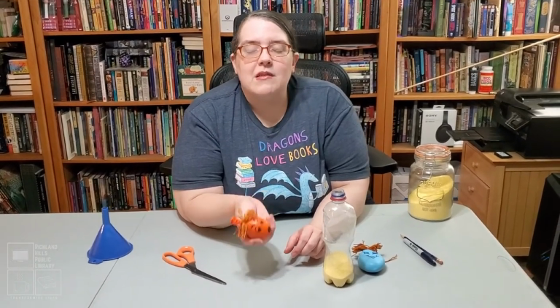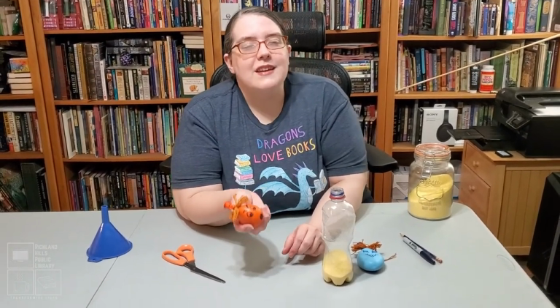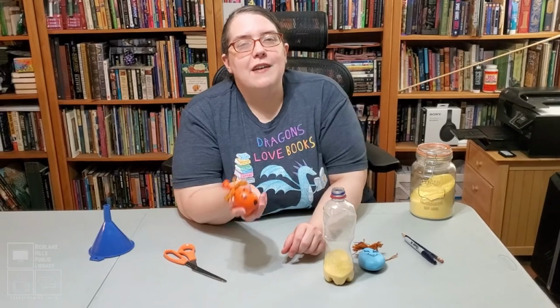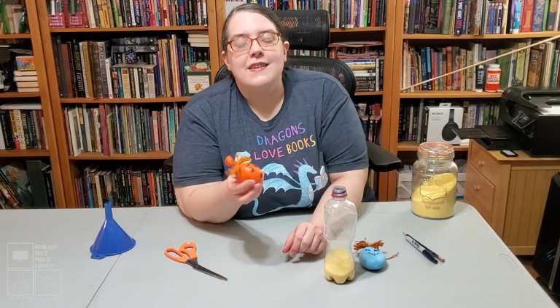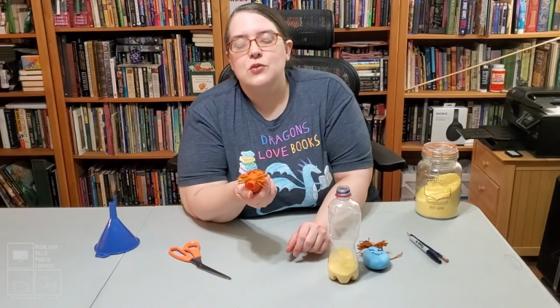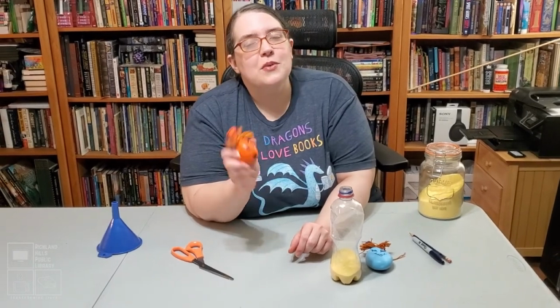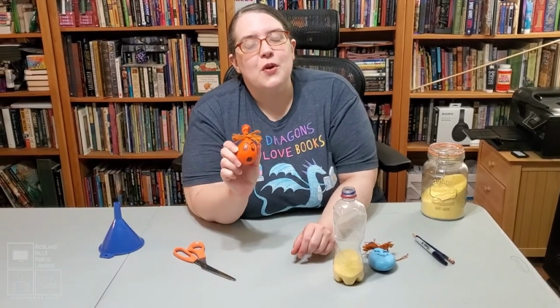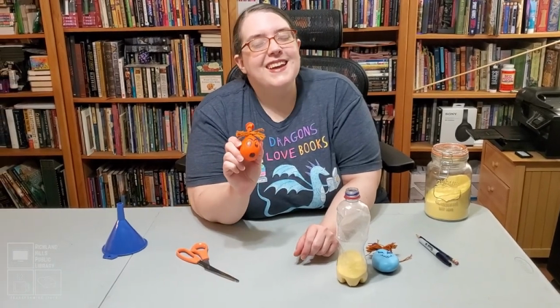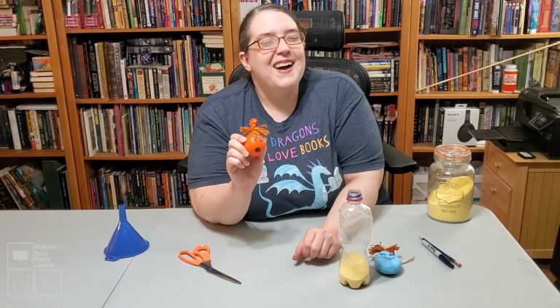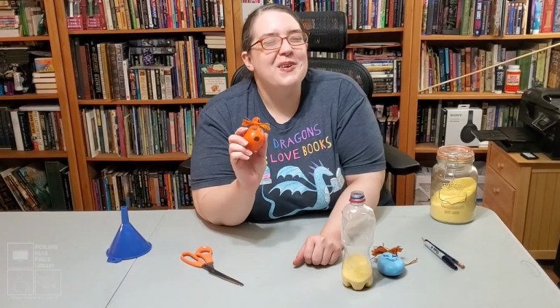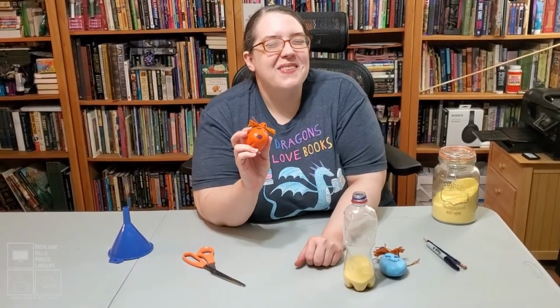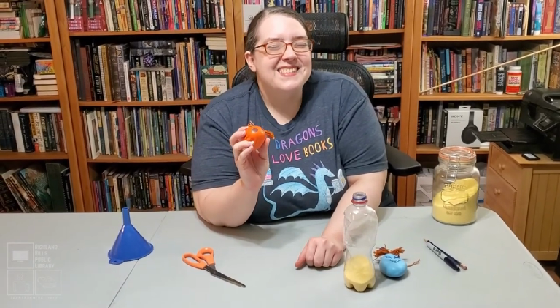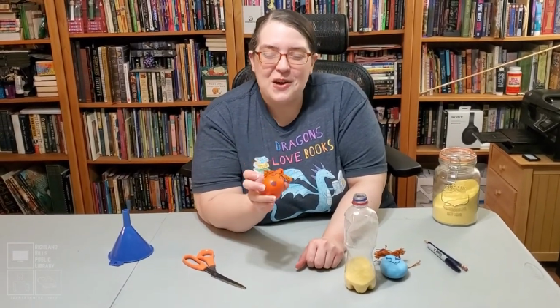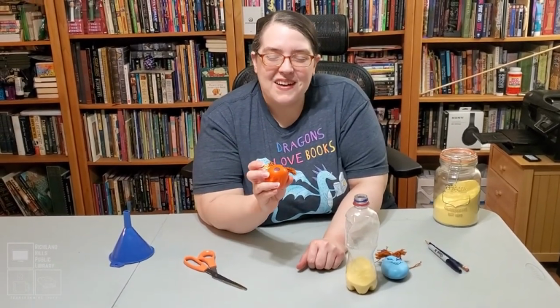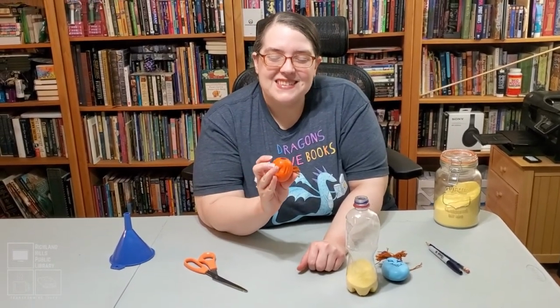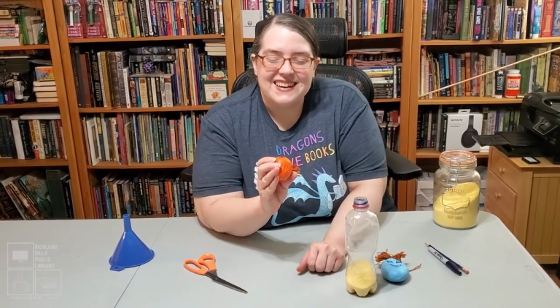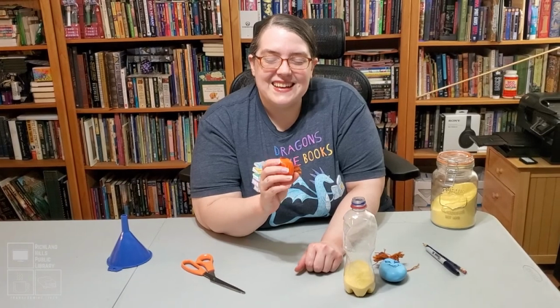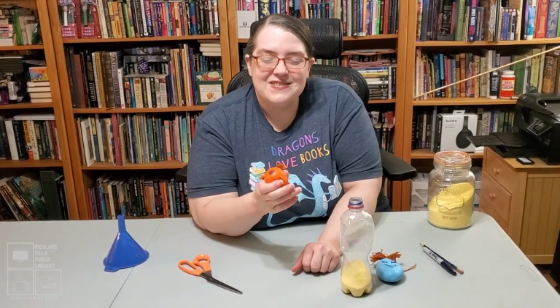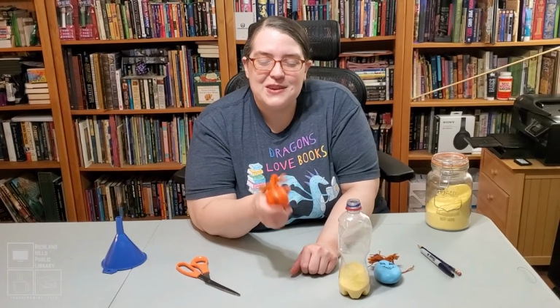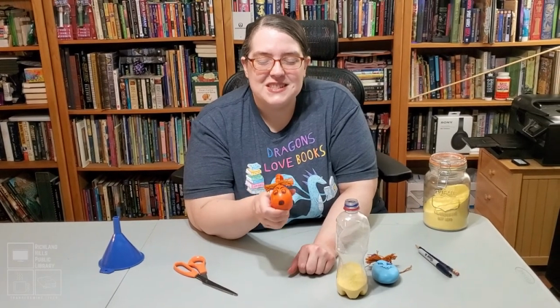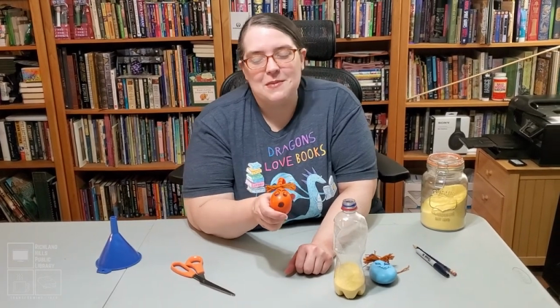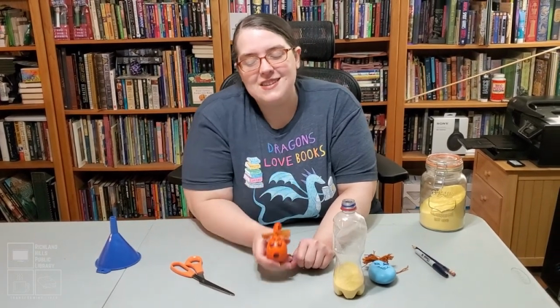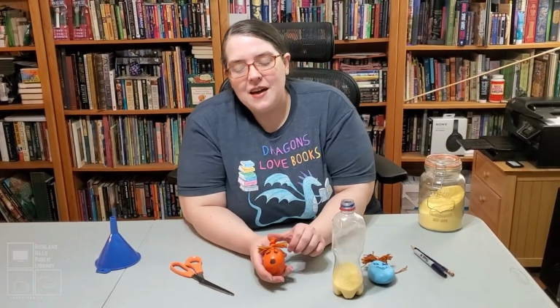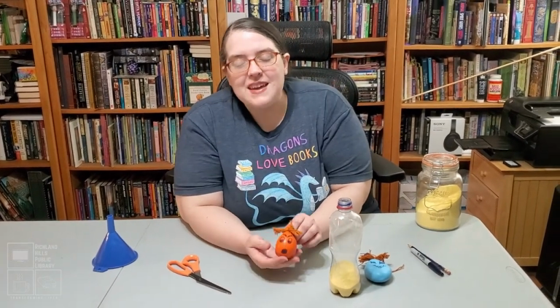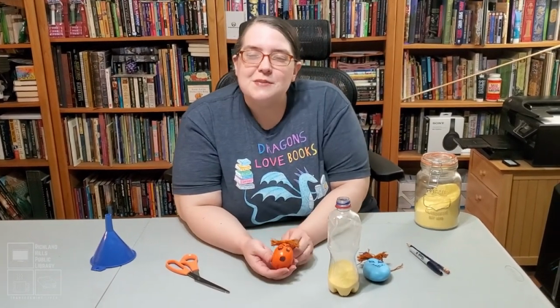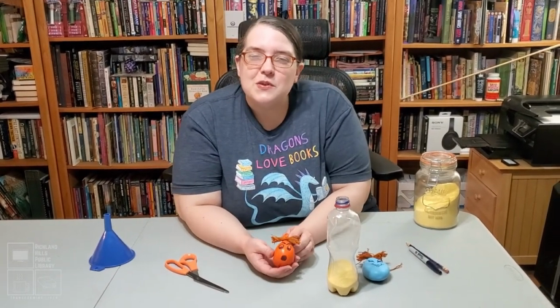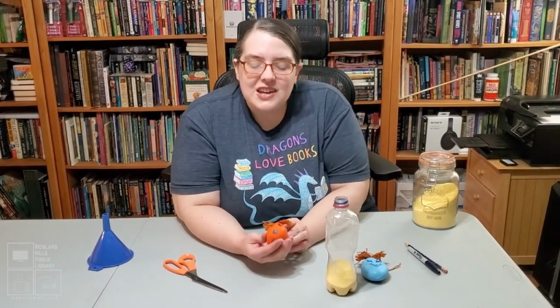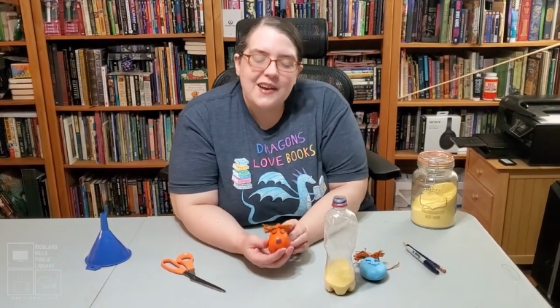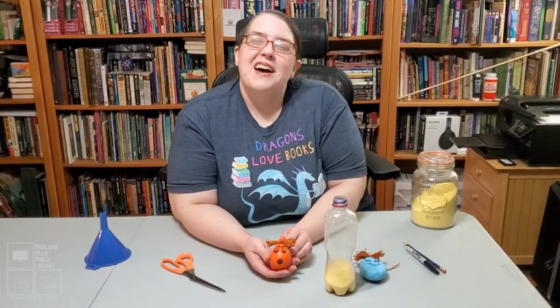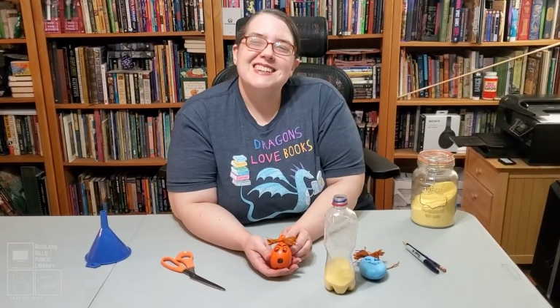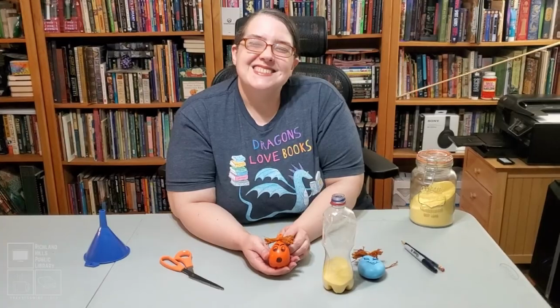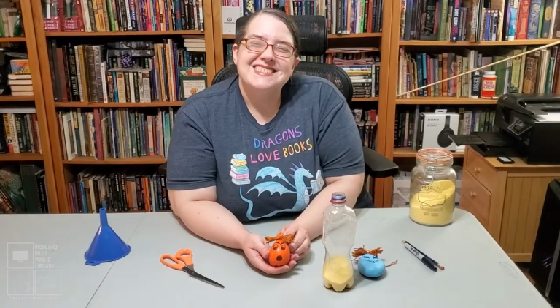There are lots of different options — a great thing to have as the school year moves forward. I hope you found this video useful. Thank you so much for watching, and I hope you all have a good day. Thank you.